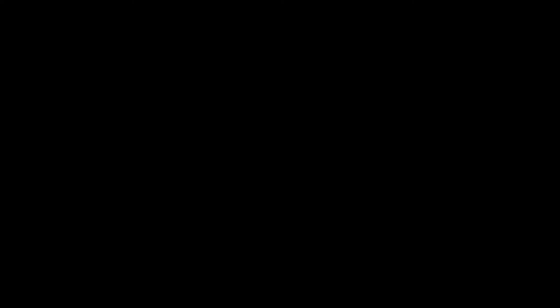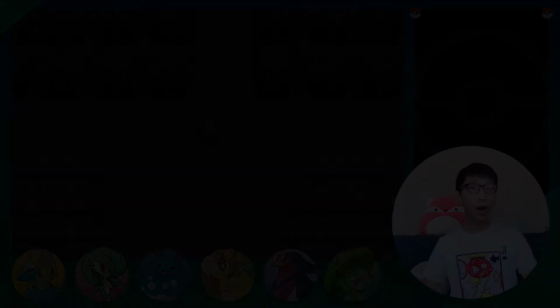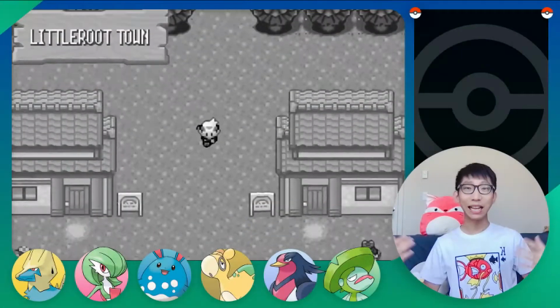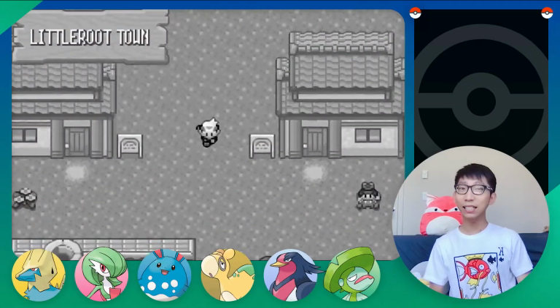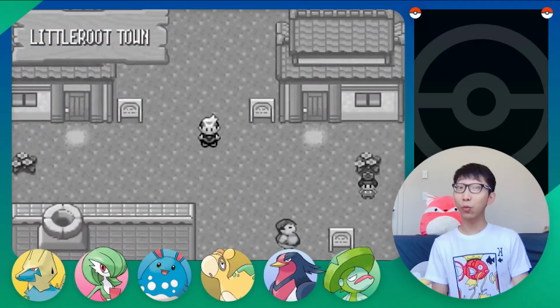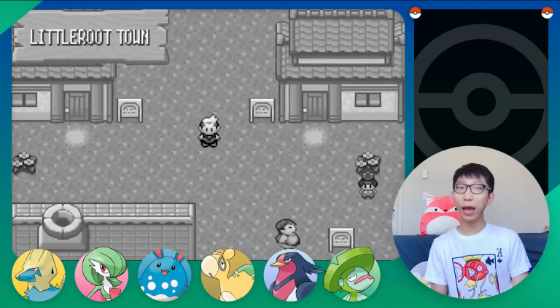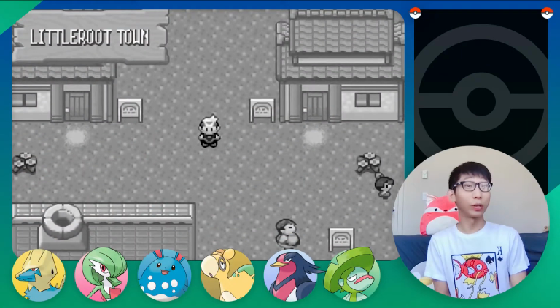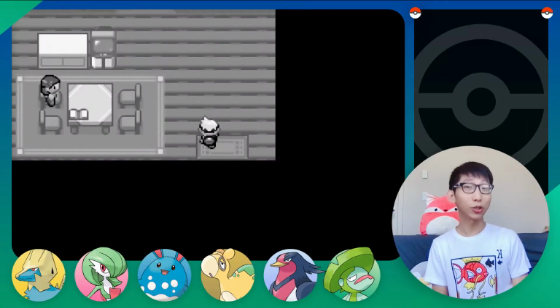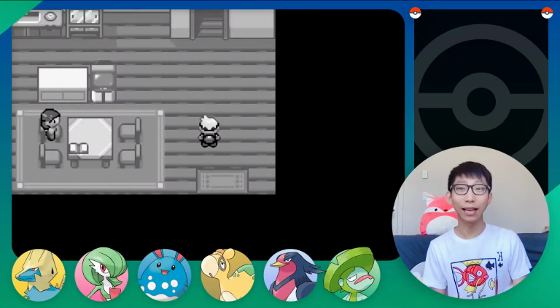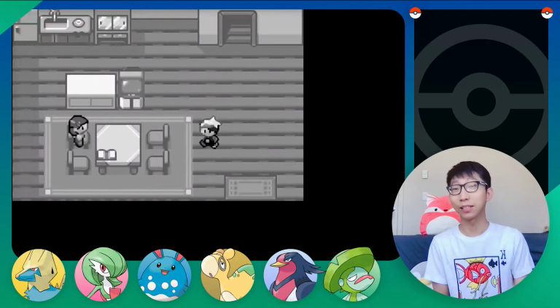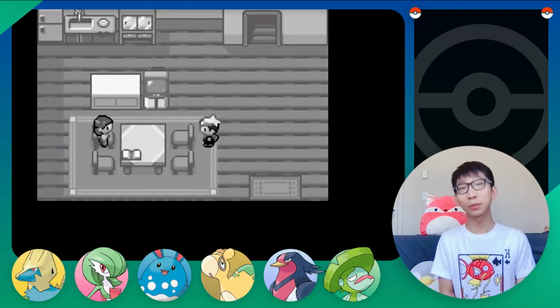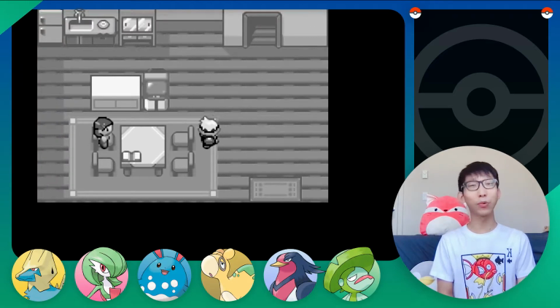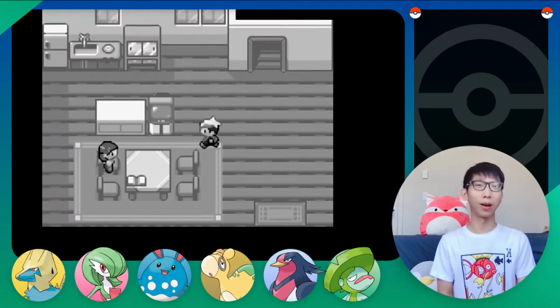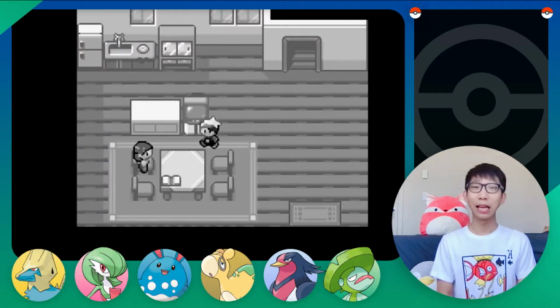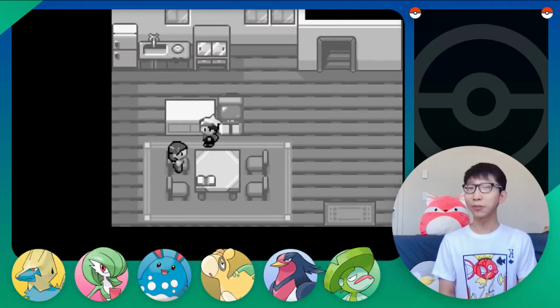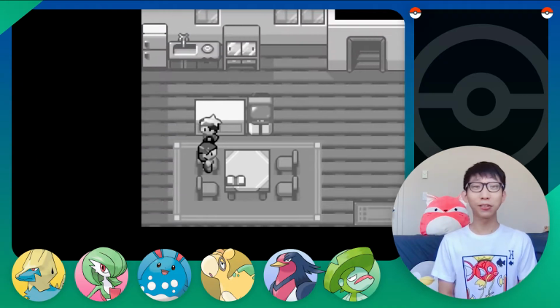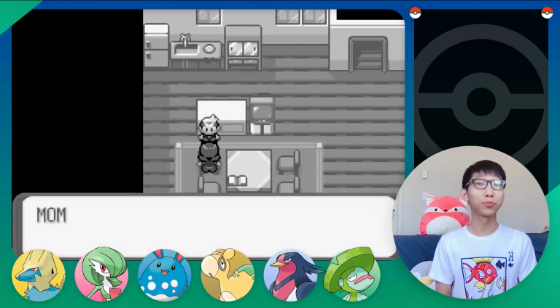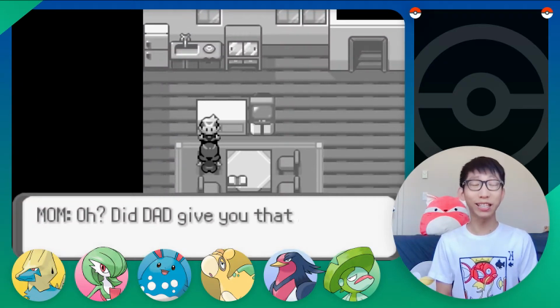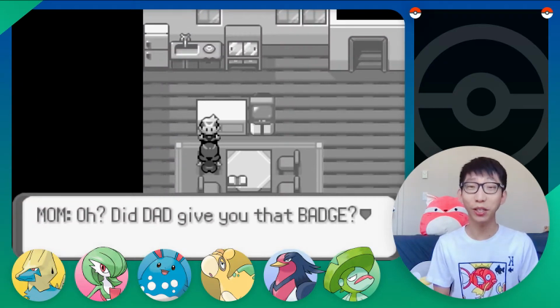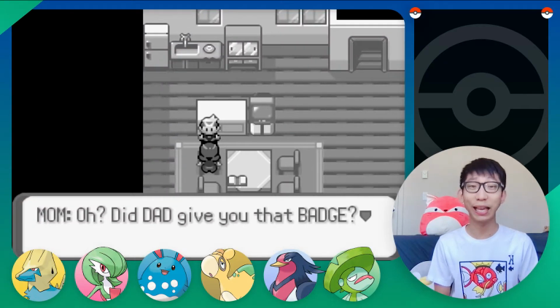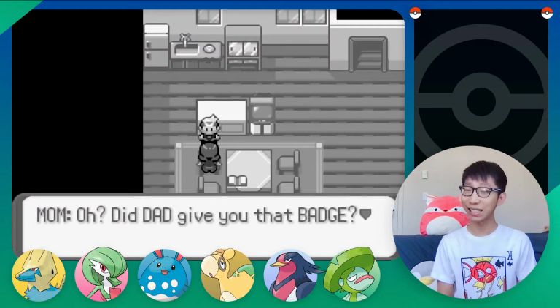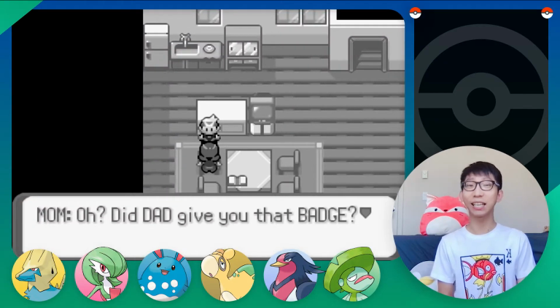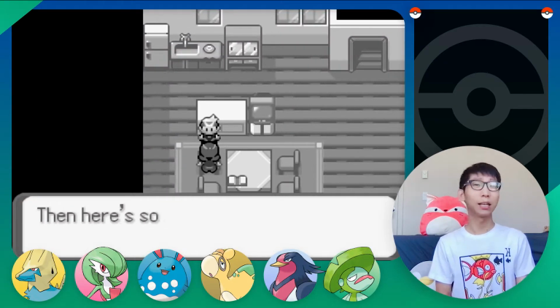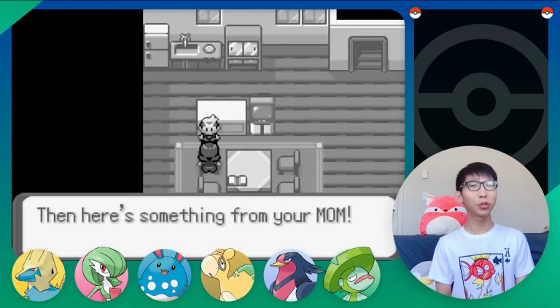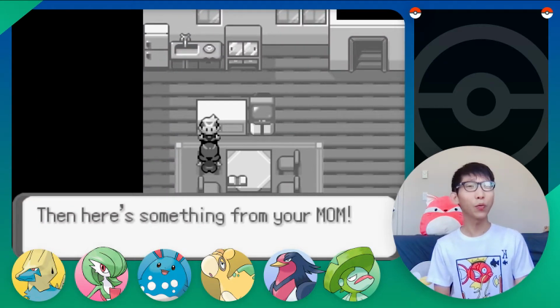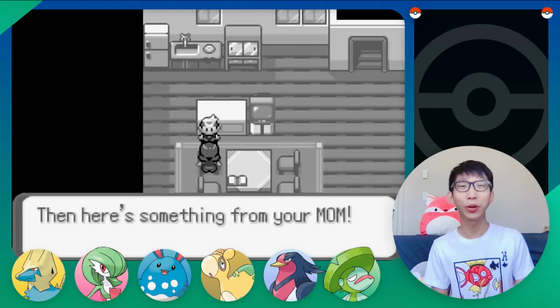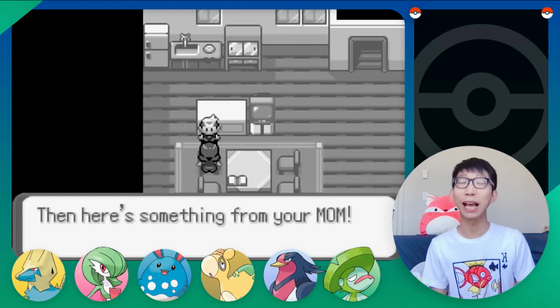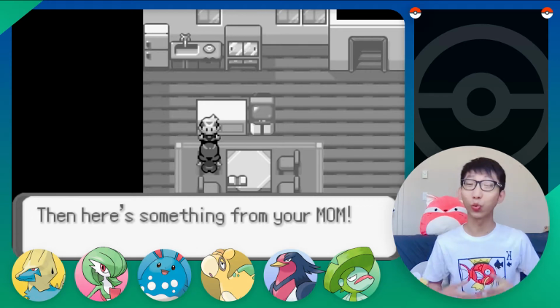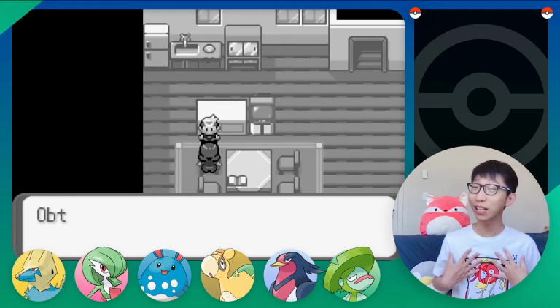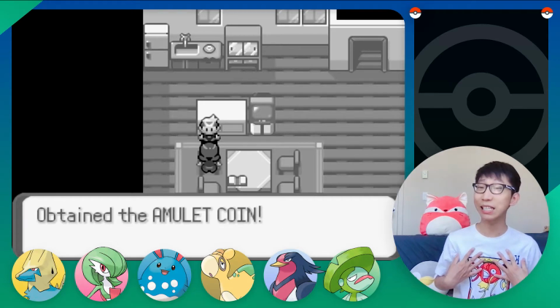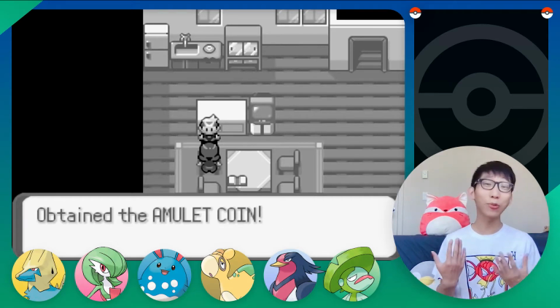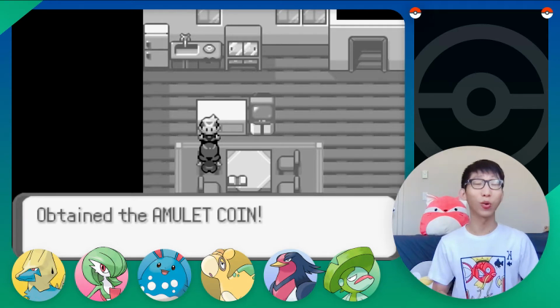Last time we went back to Little Rutan and spent some time with Mom. After hearing a brilliant victory against Daddy, she was overjoyed and rewarded us the amulet coin.